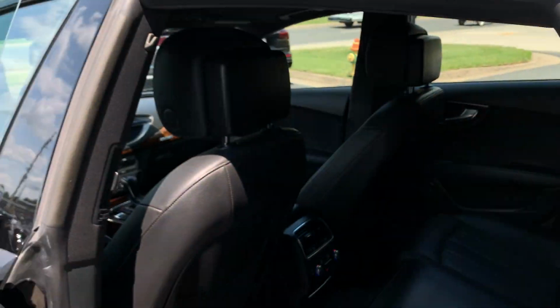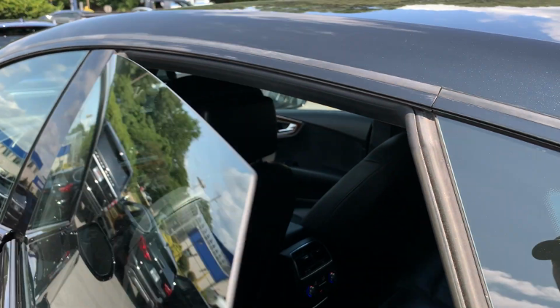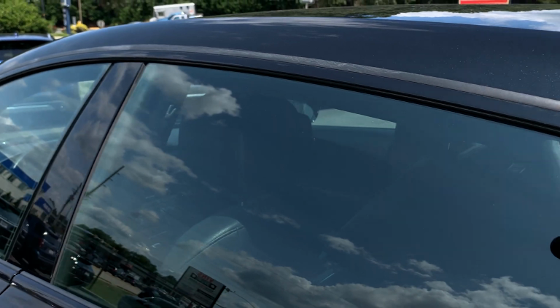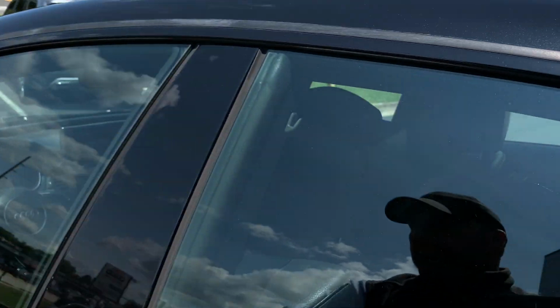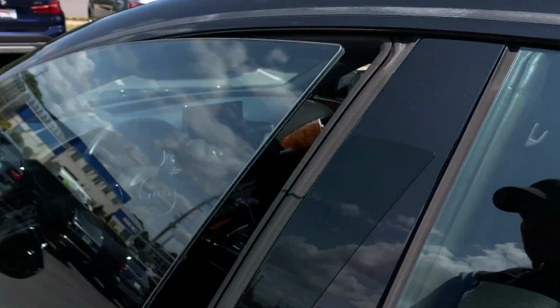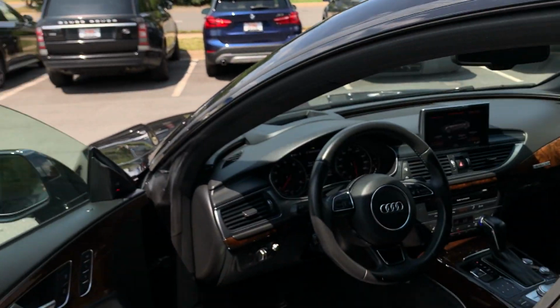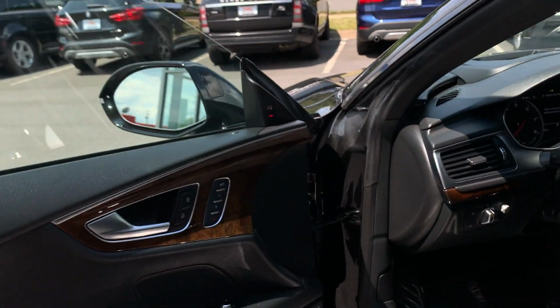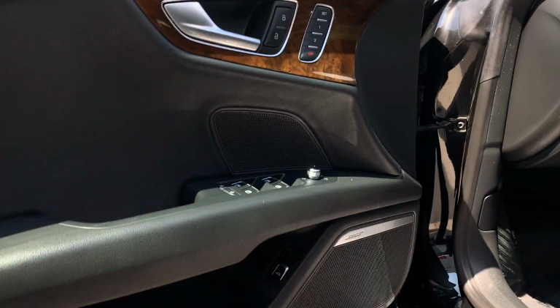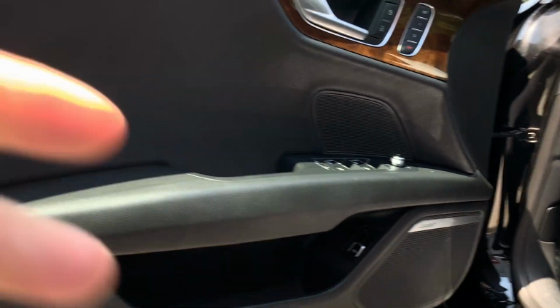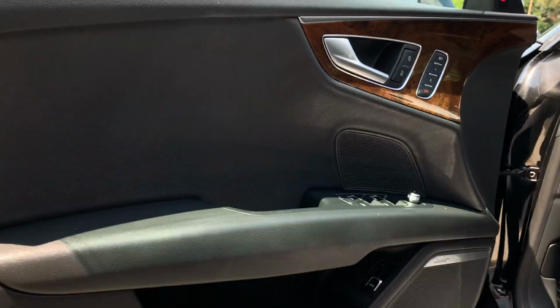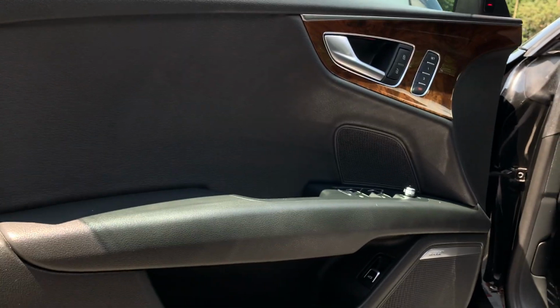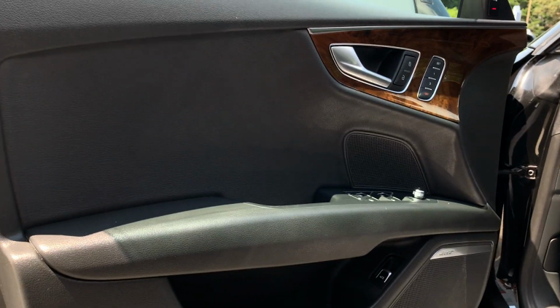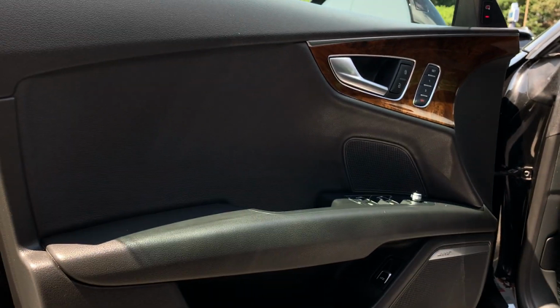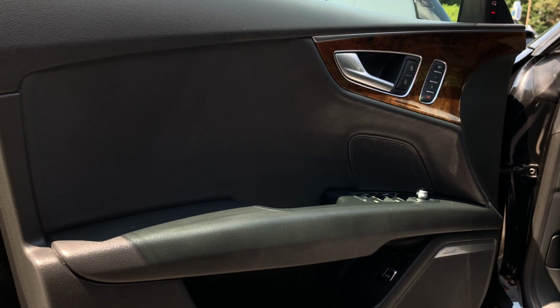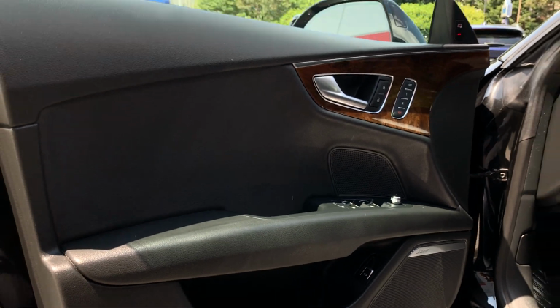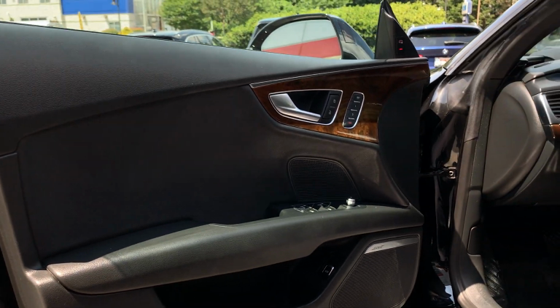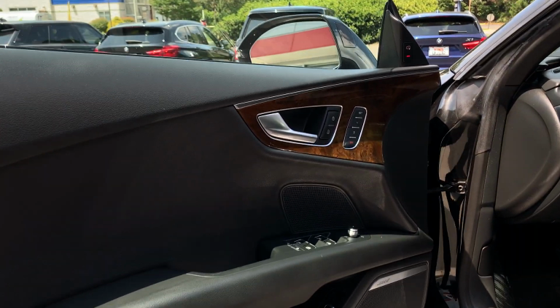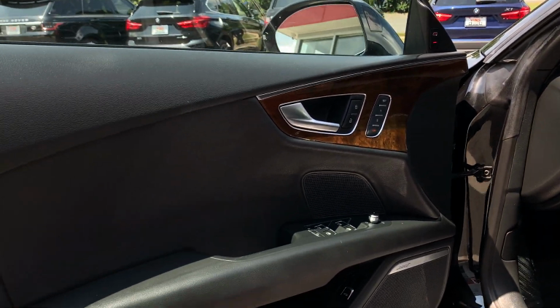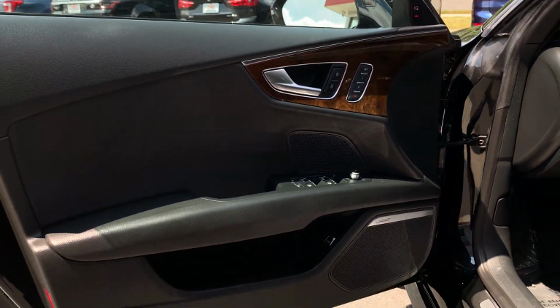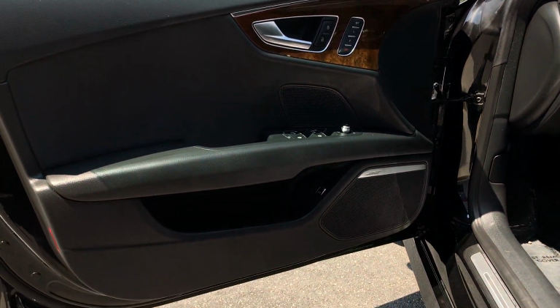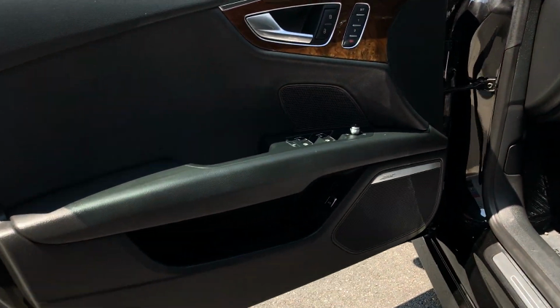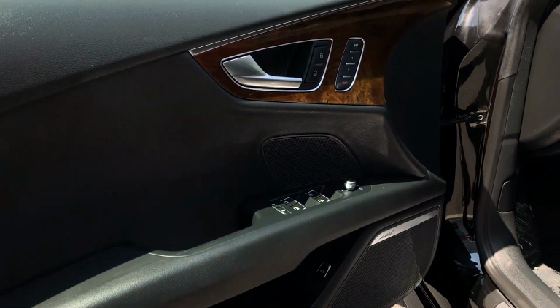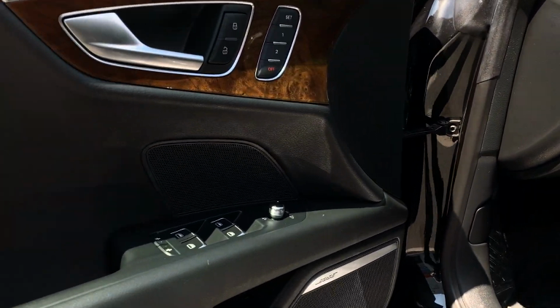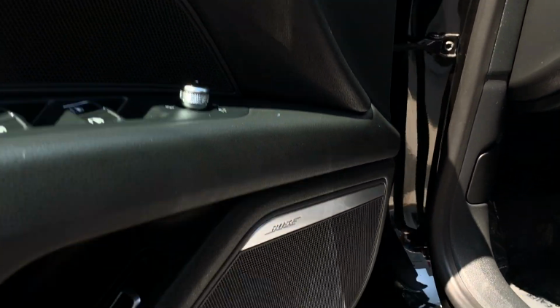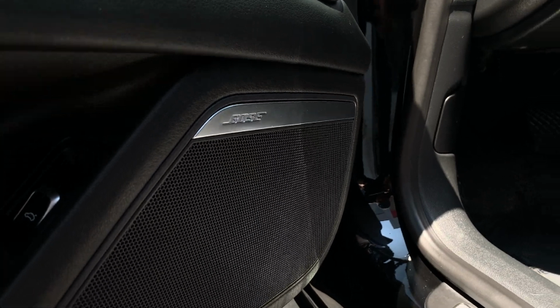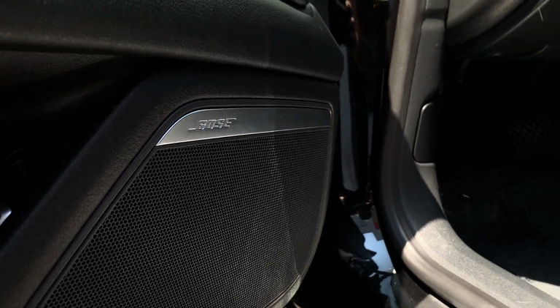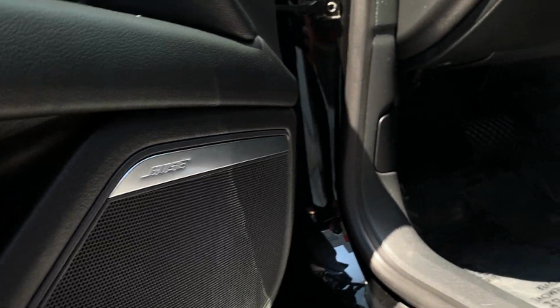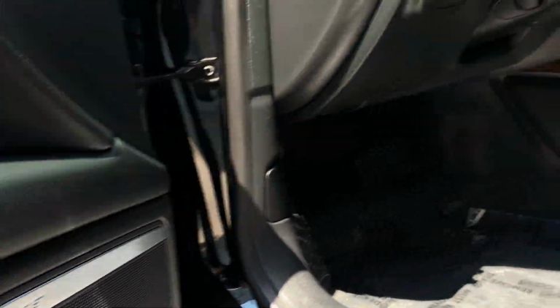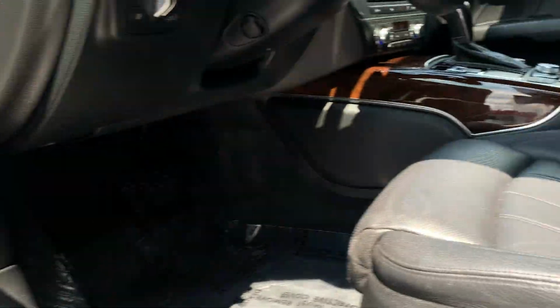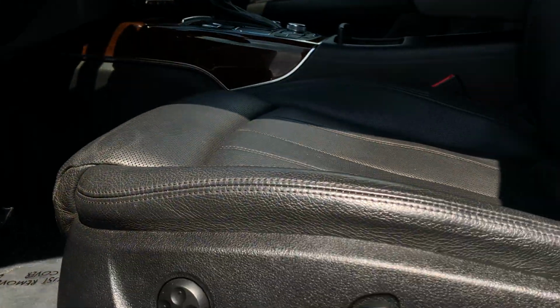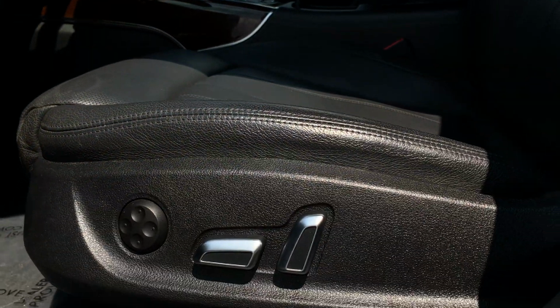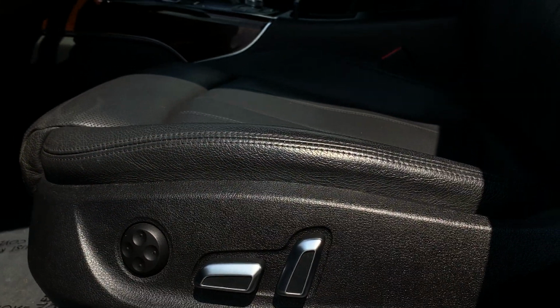Let's go to the front and see the door panels. The door panel looks nice and clean — there are no scratches or nicks in the leather at all. You've got the Bose sound system and the adjustable seating.